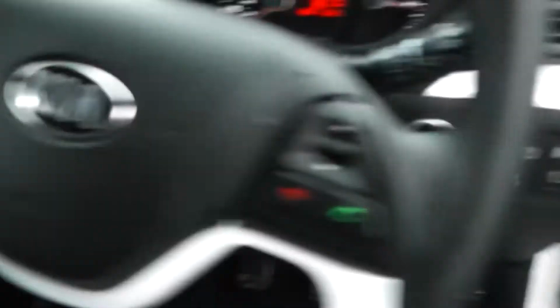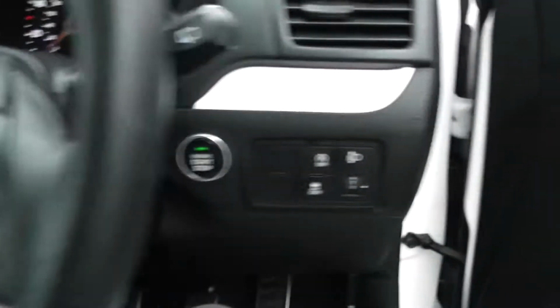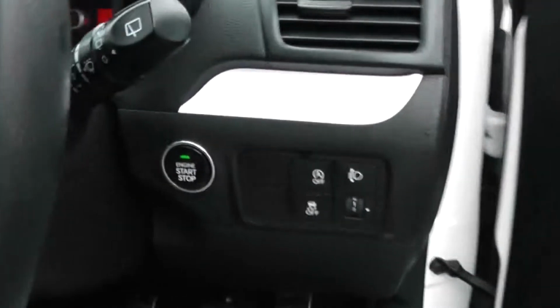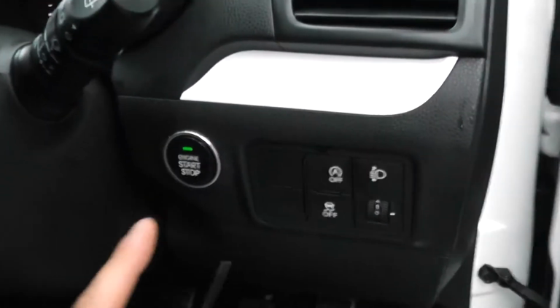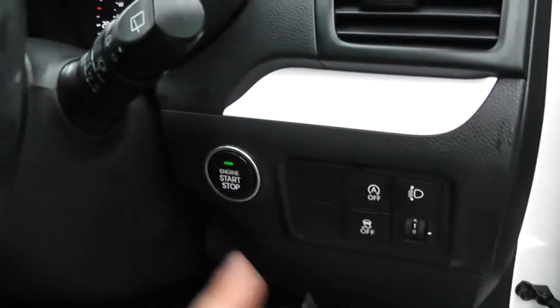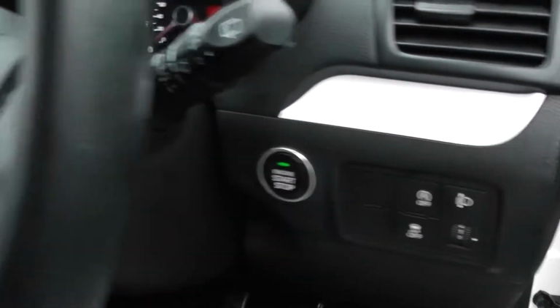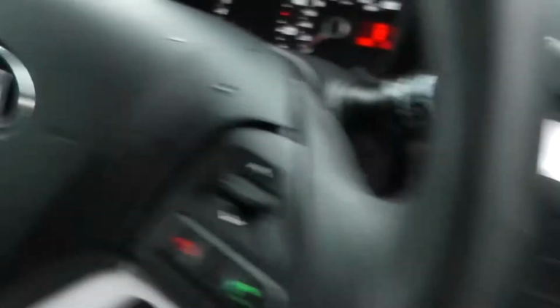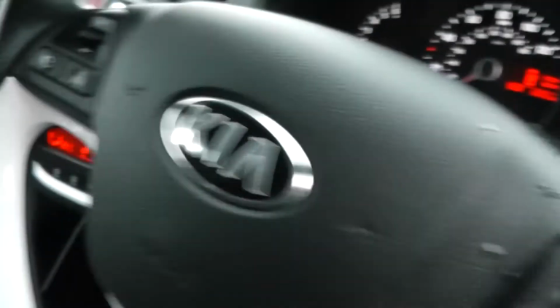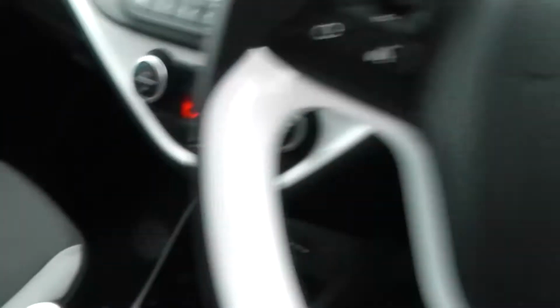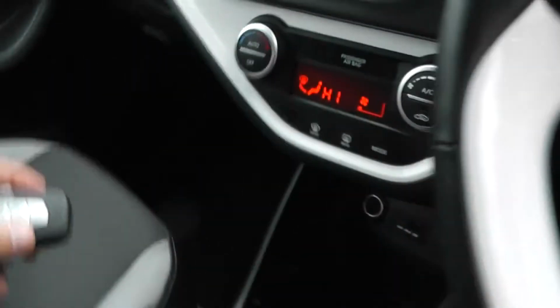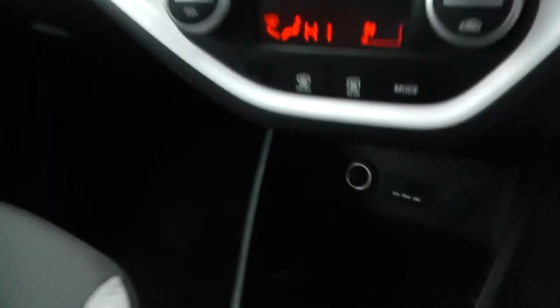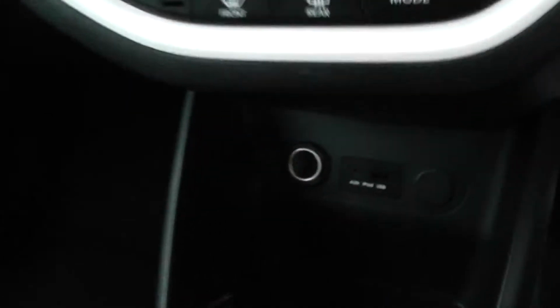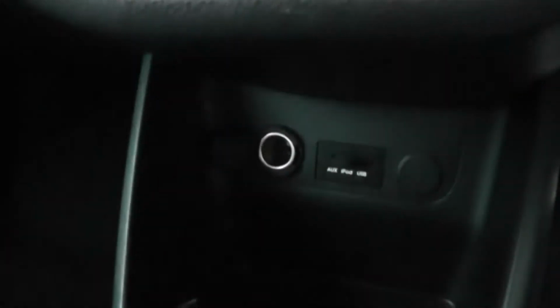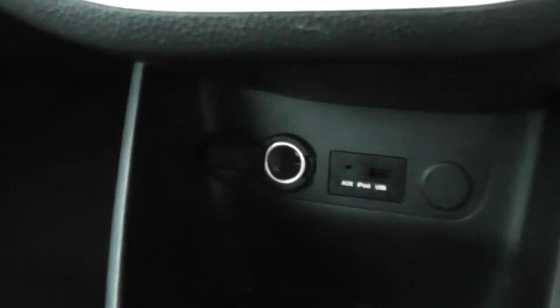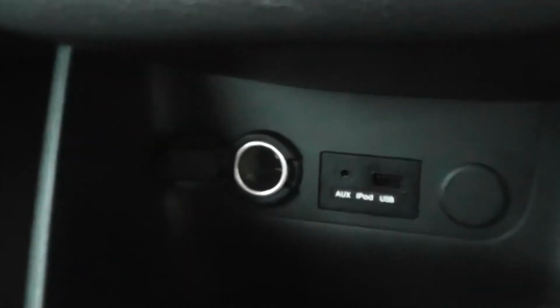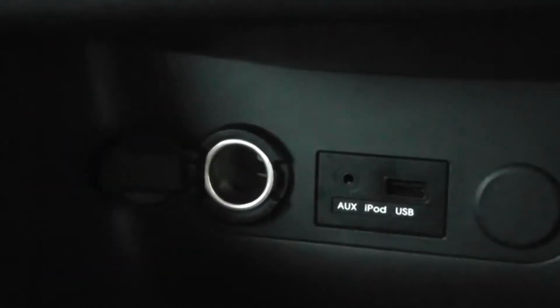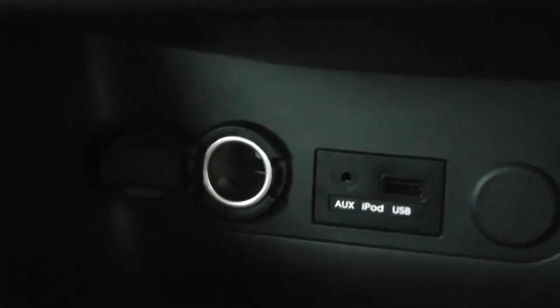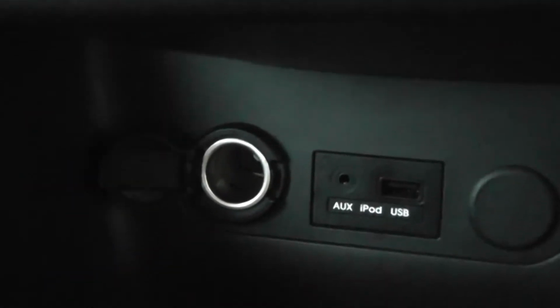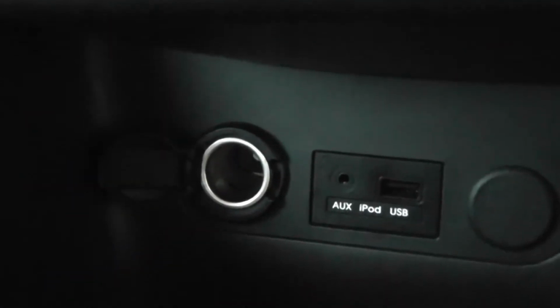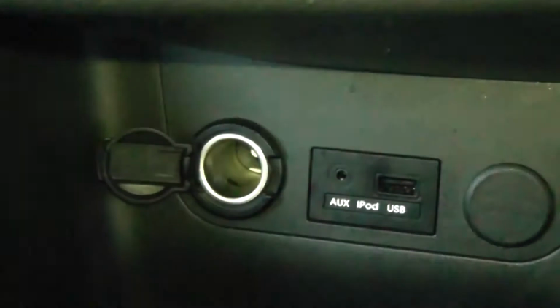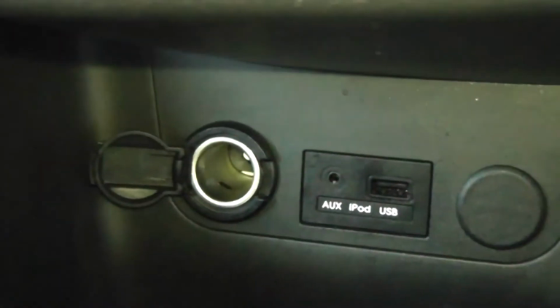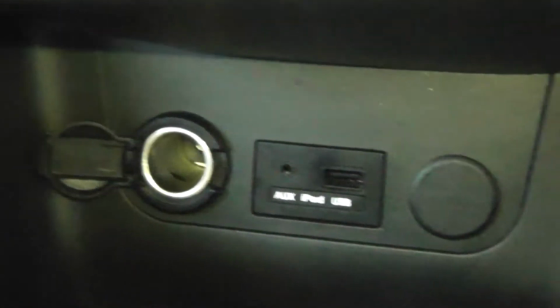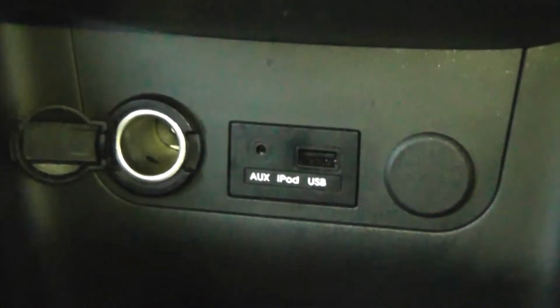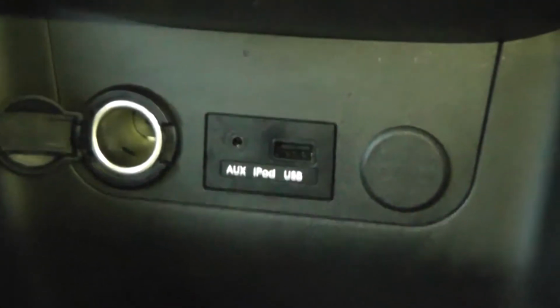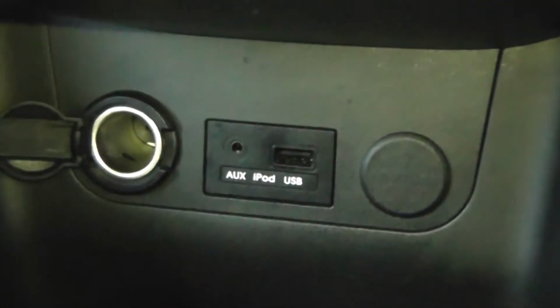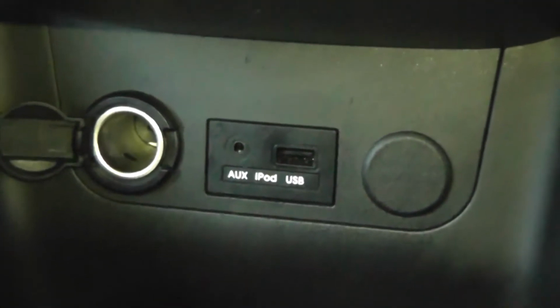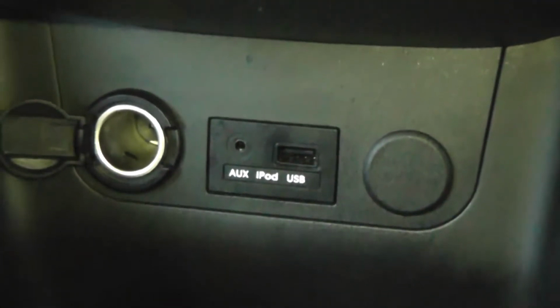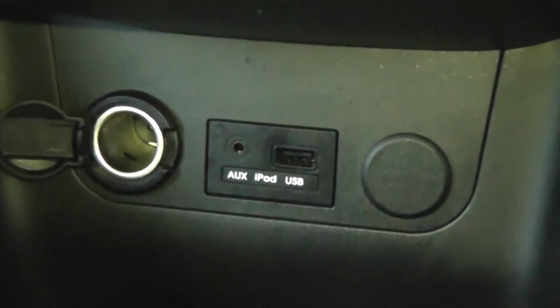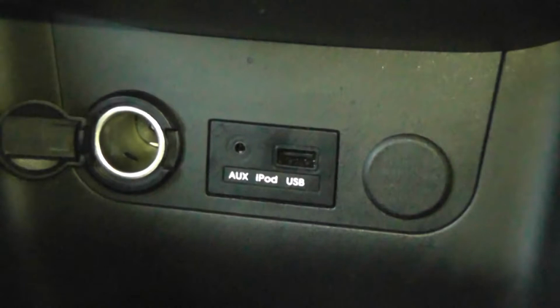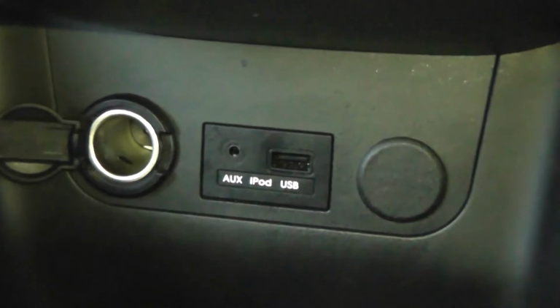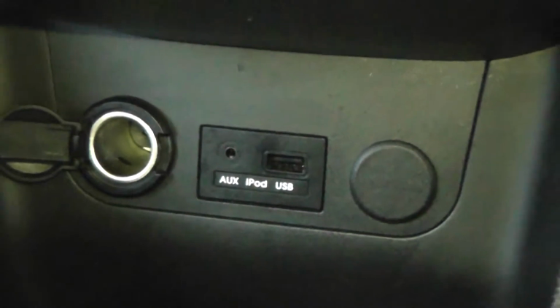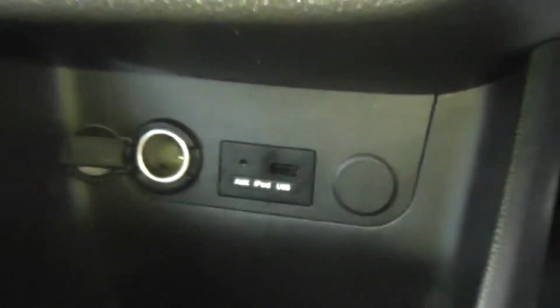So you can put your foot on the clutch, press the engine start button, and it will automatically start. A bit further on, there's a 12-volt outlet, great for charging phones, iPods, or satellite navigation systems. And to the right, auxiliary input and USB port for iPods so you can listen to your music.